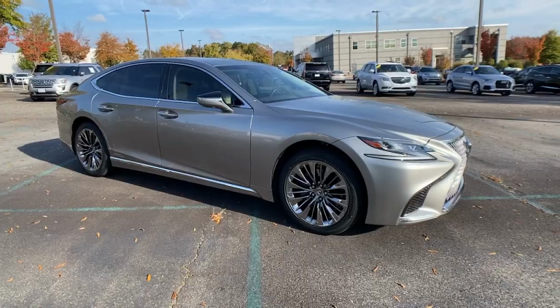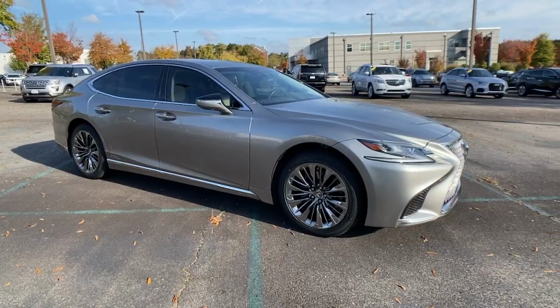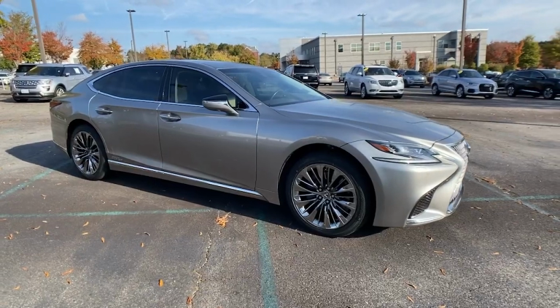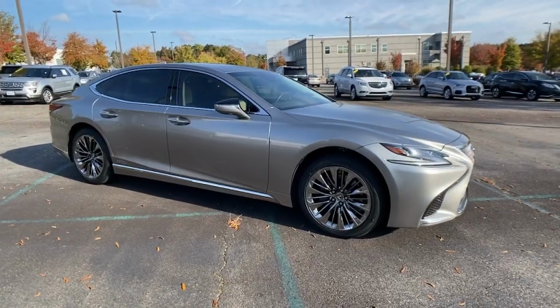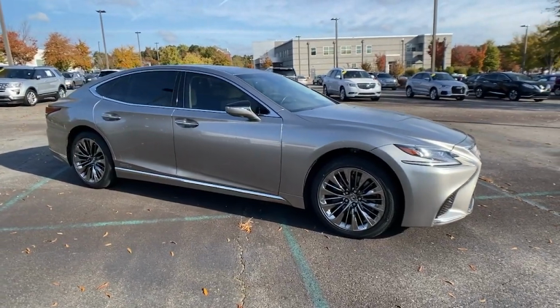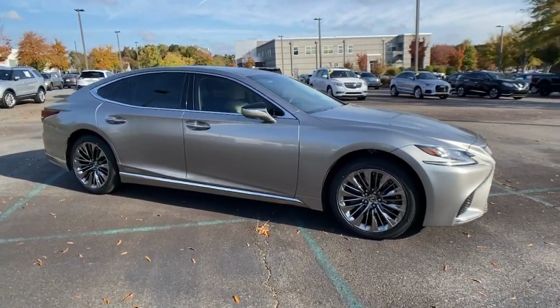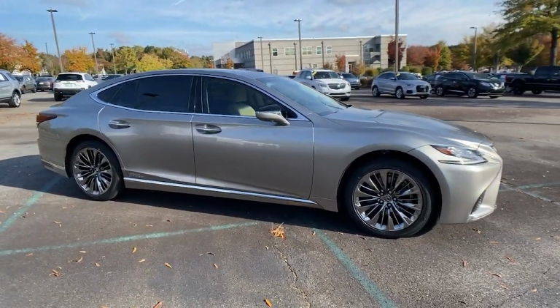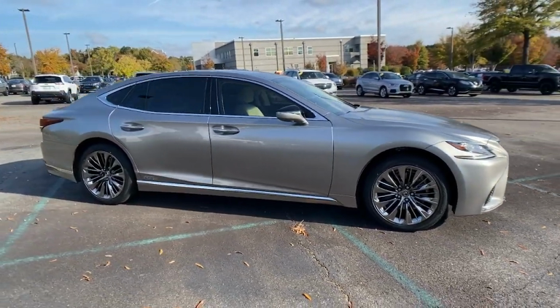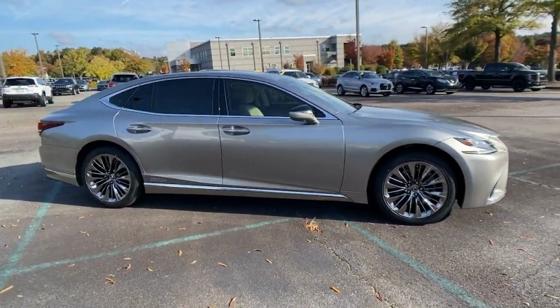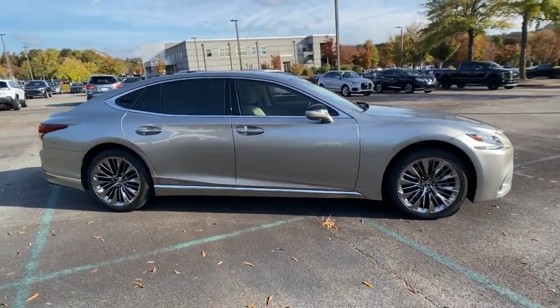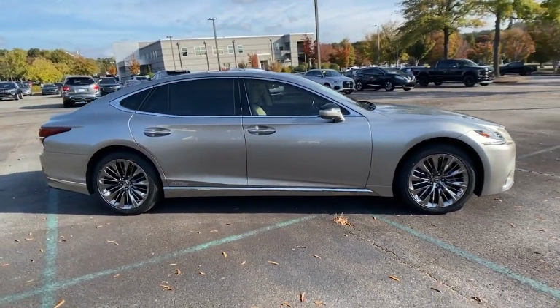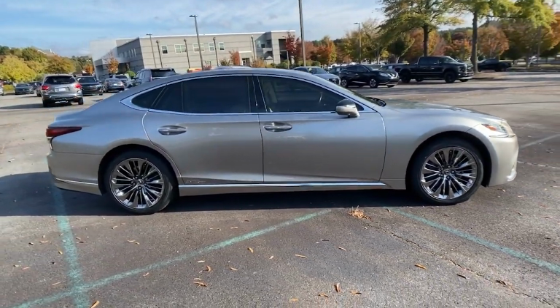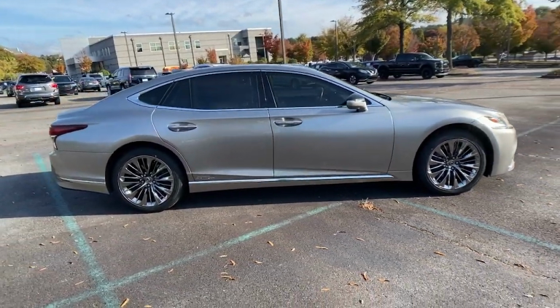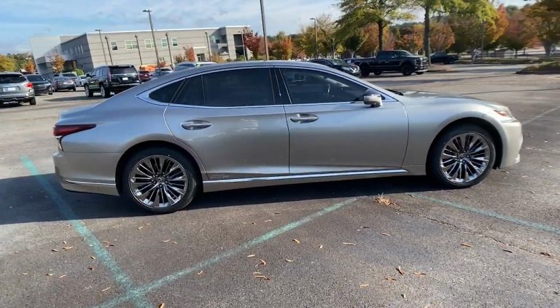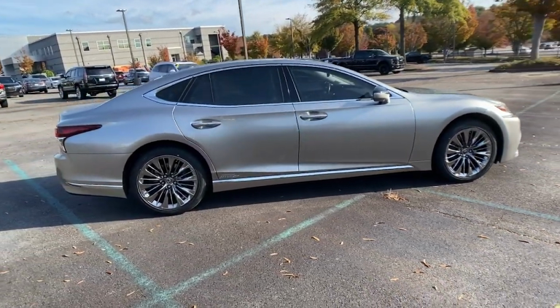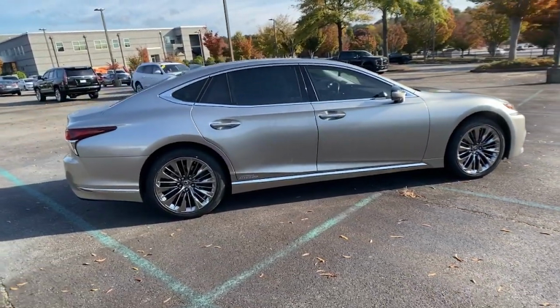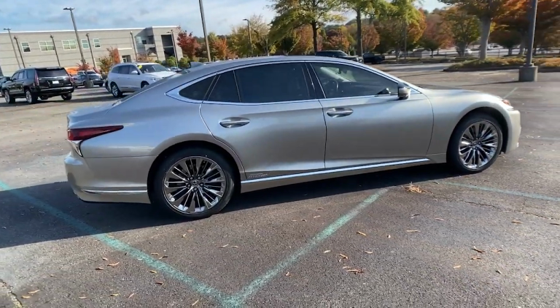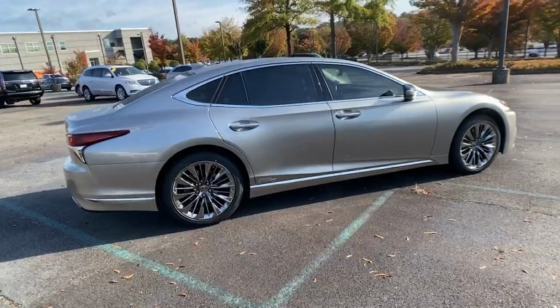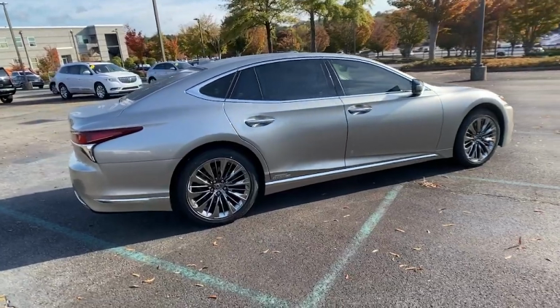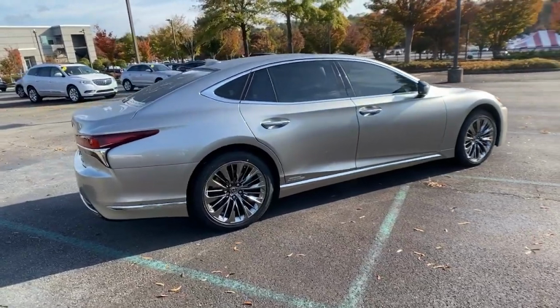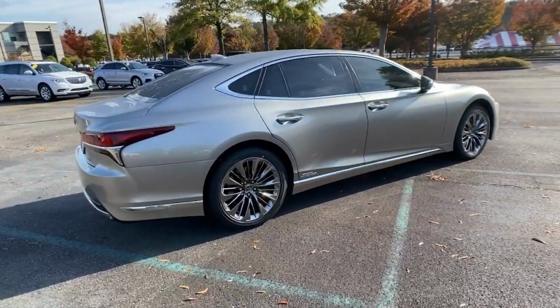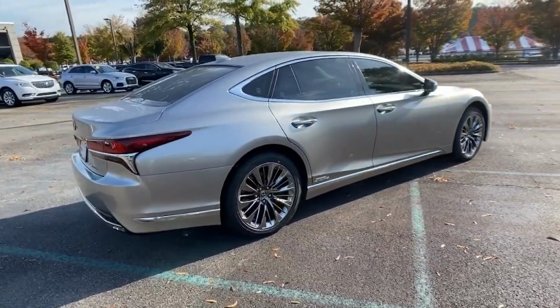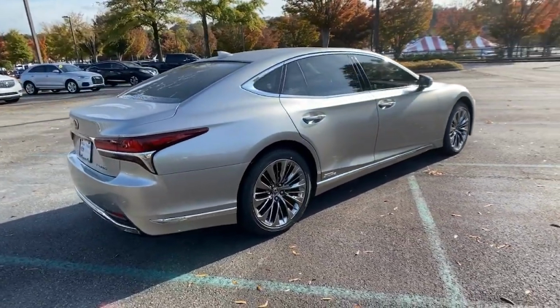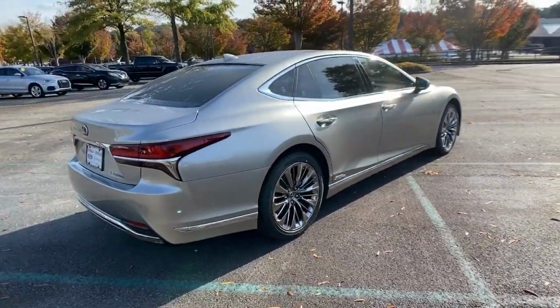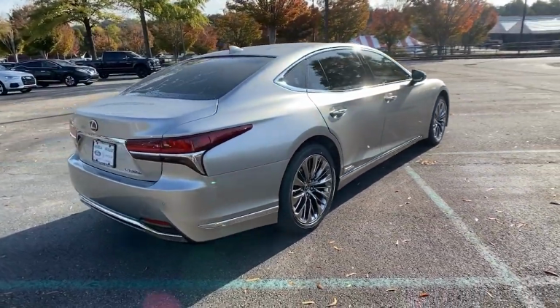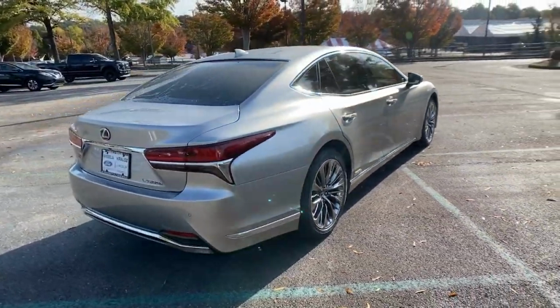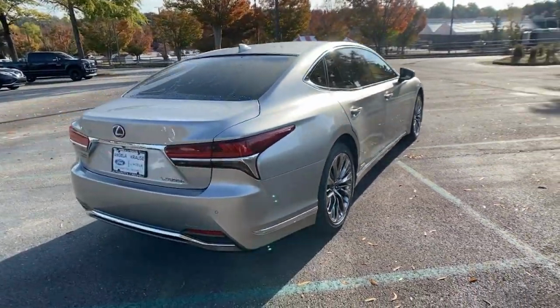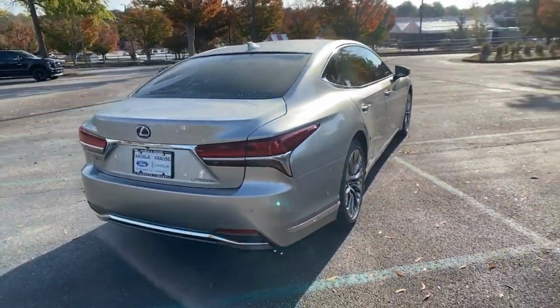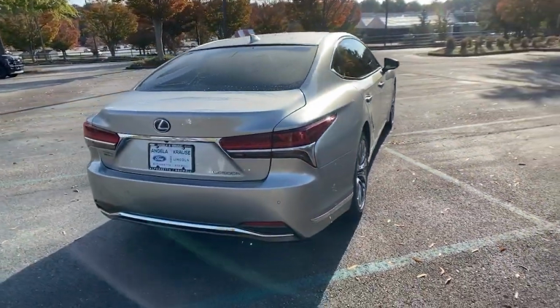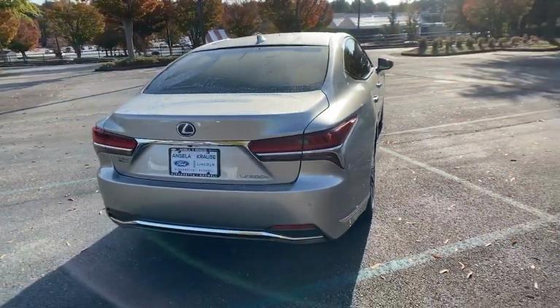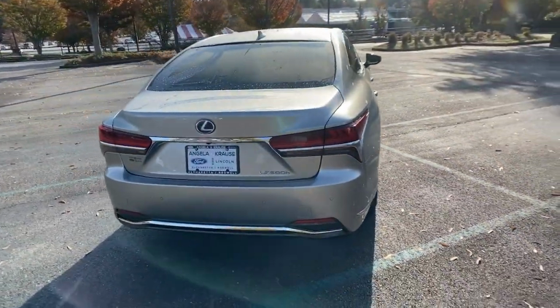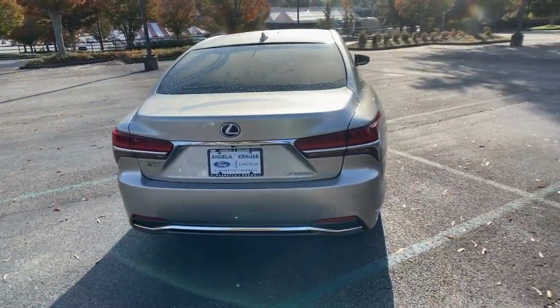Go home happy with the 2019 Lexus LS. This vehicle still has fewer than 35,000 miles on the clock, so it won't last long.